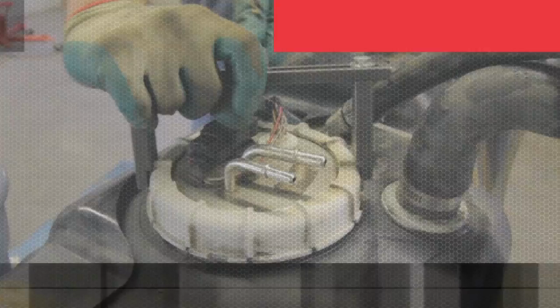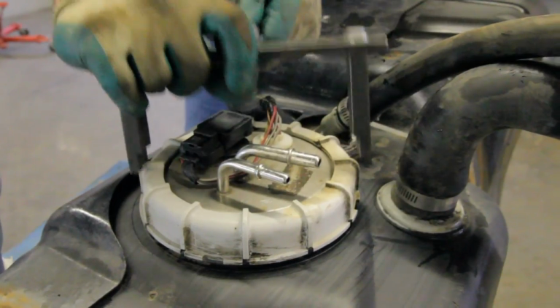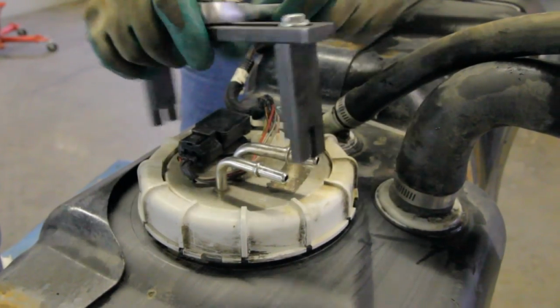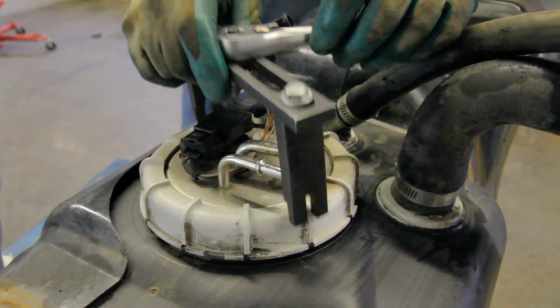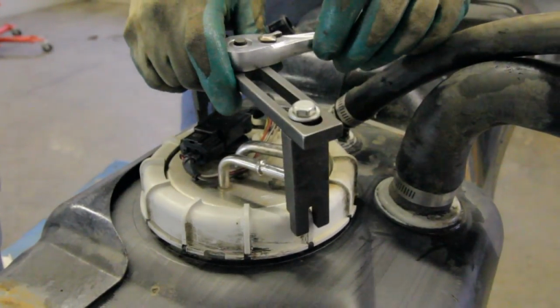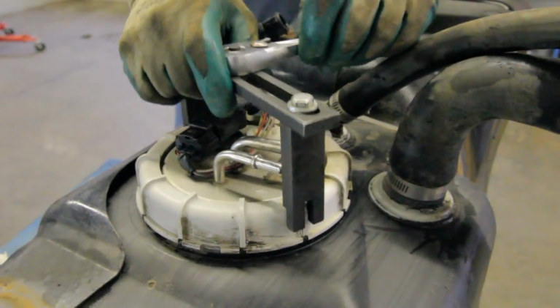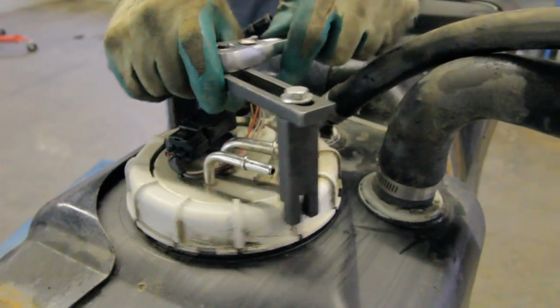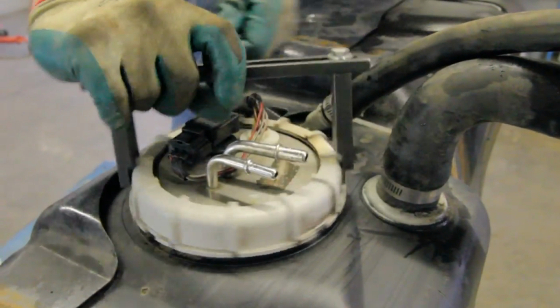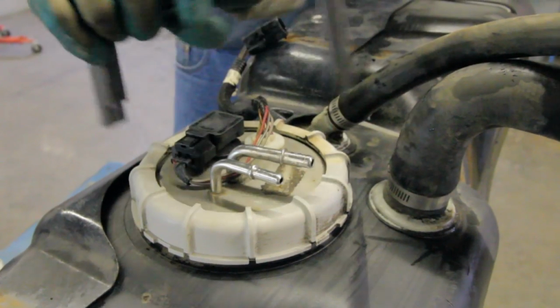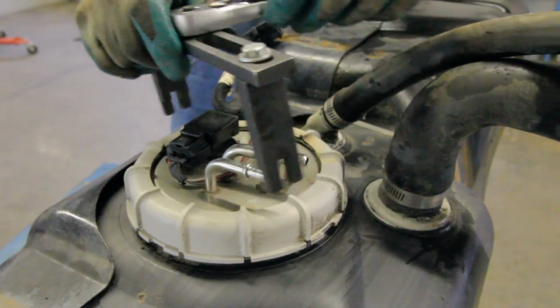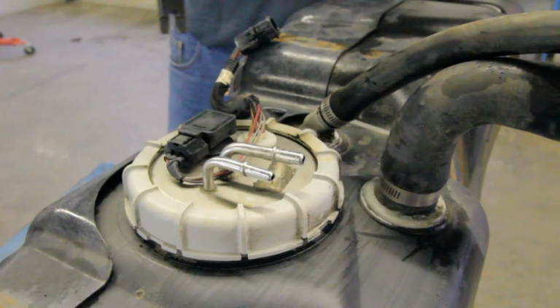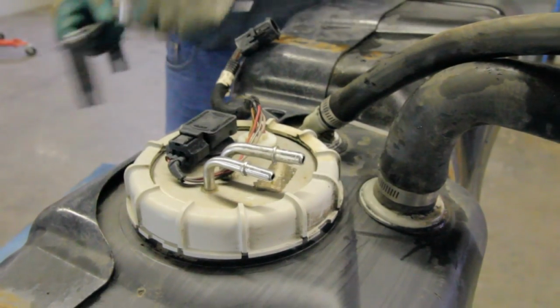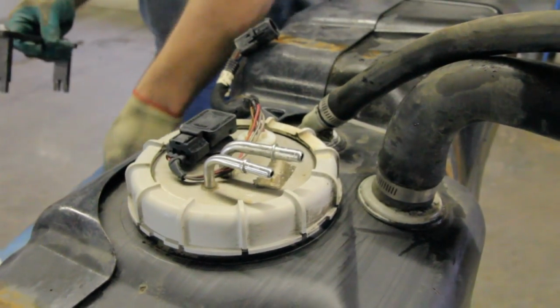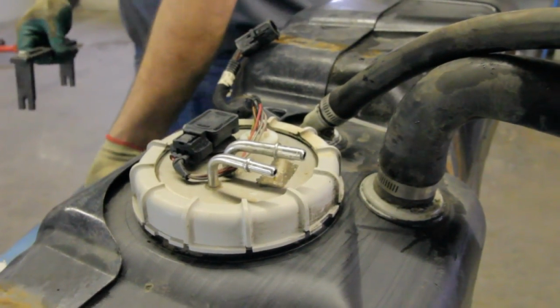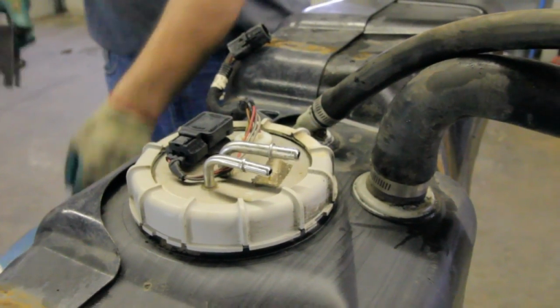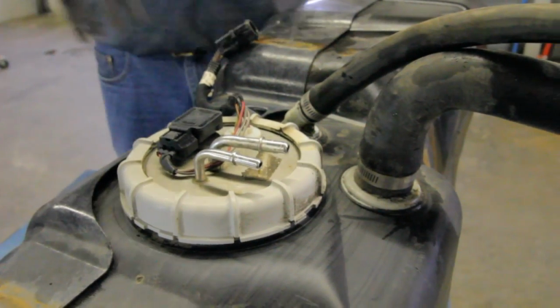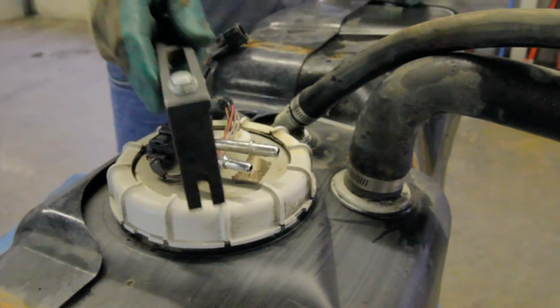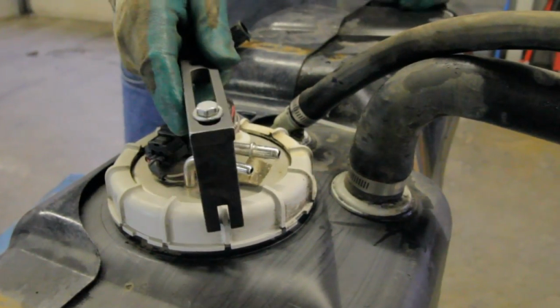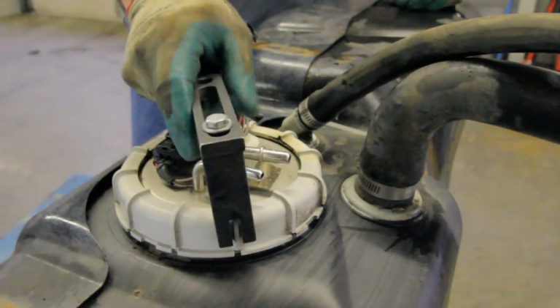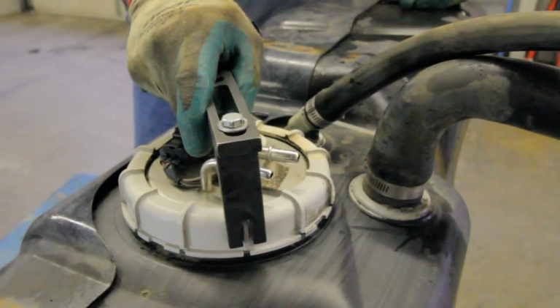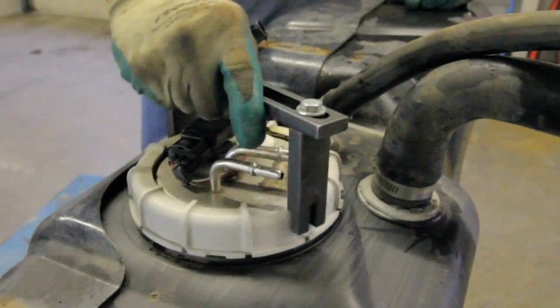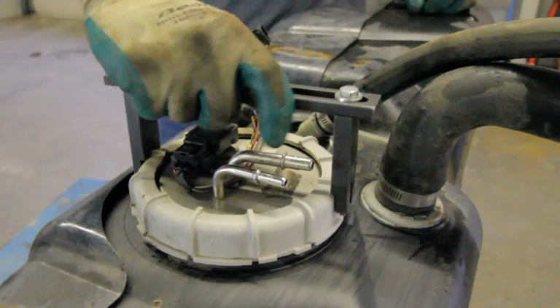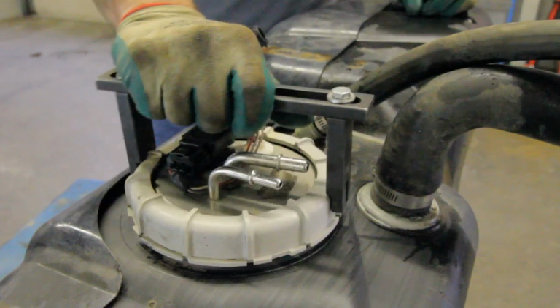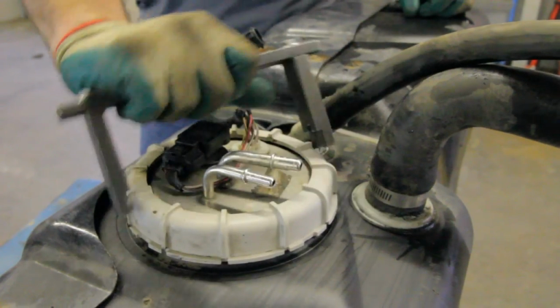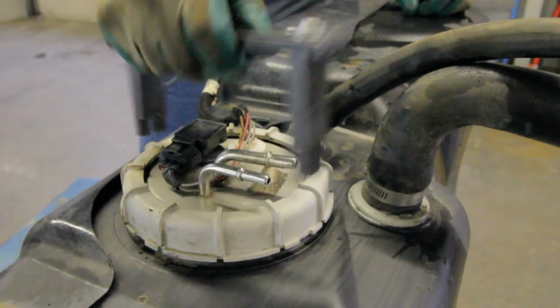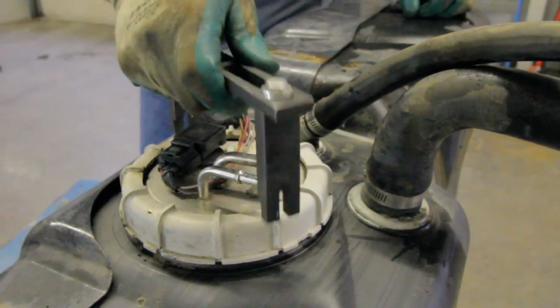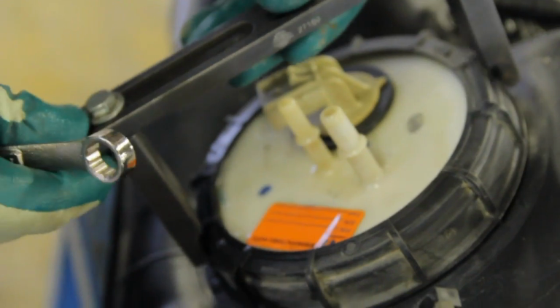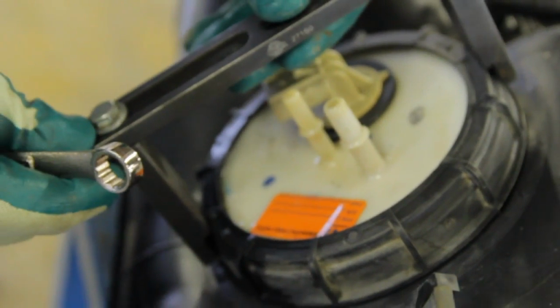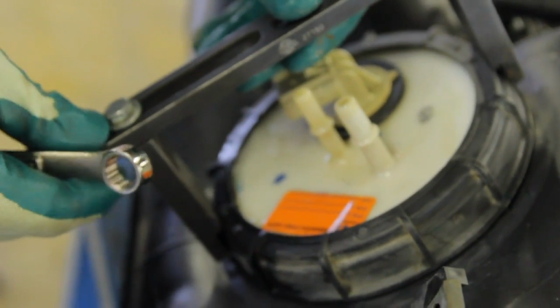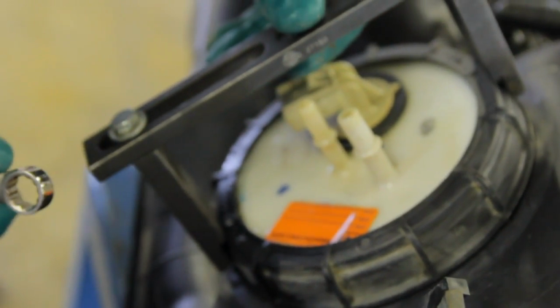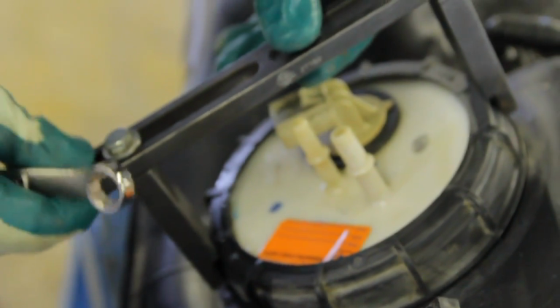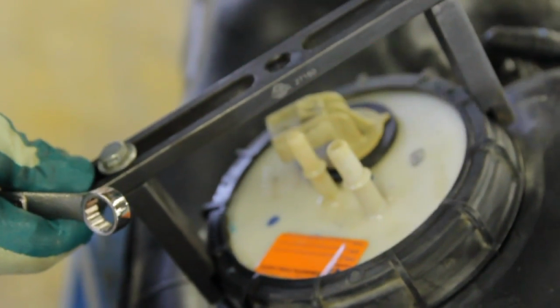In order to remove this jar lid style retaining ring, you will be required to use a spanner wrench. This can be obtained at most parts stores. Be sure to adjust the spanner wrench for proper fit to avoid damaging the retainer.